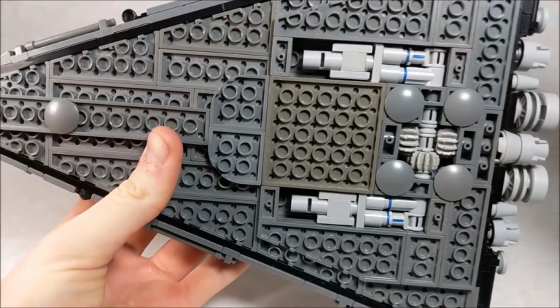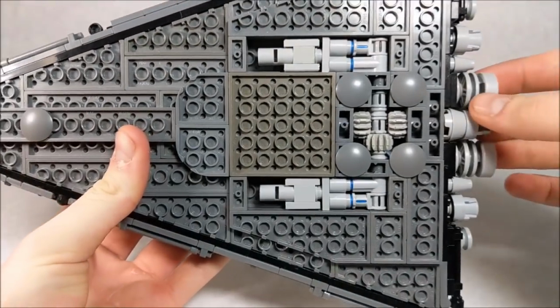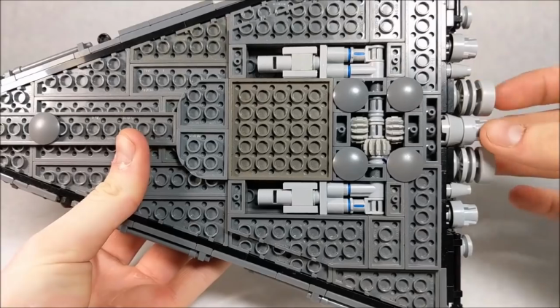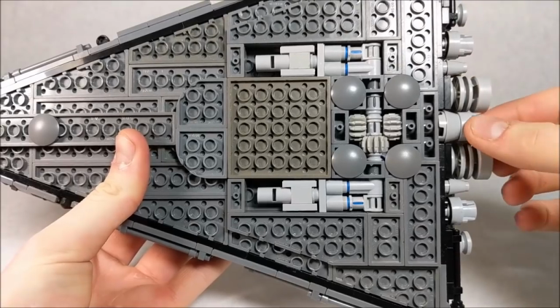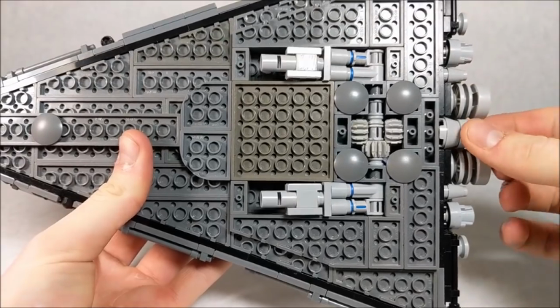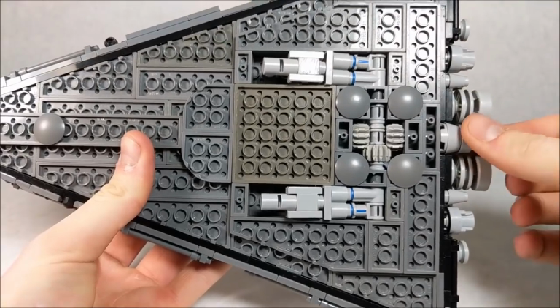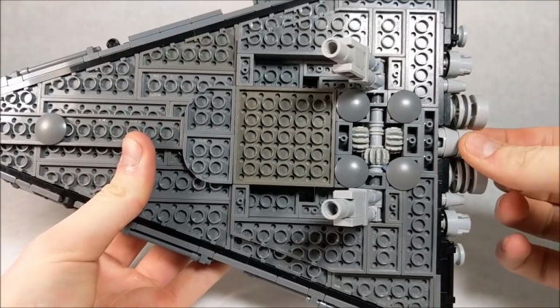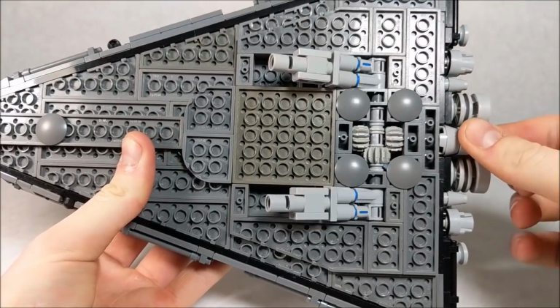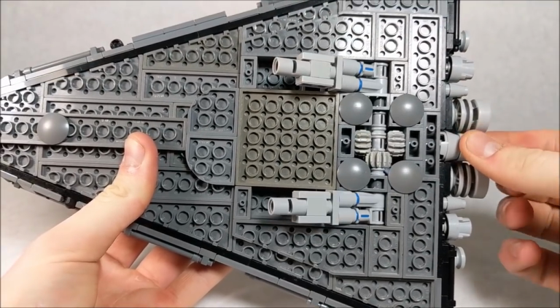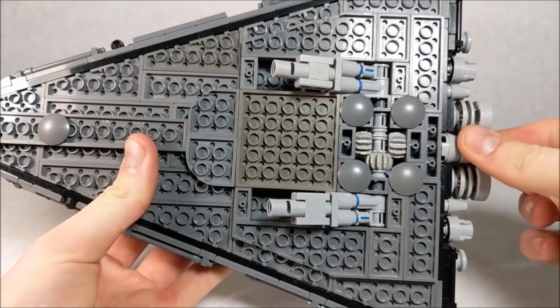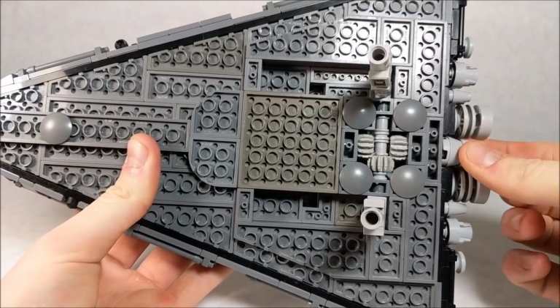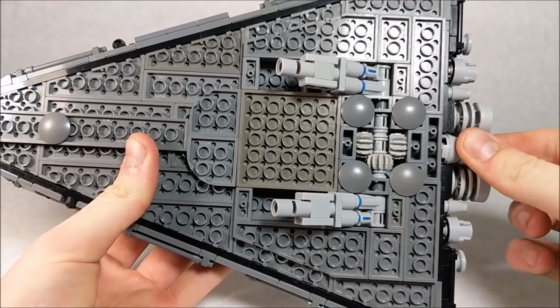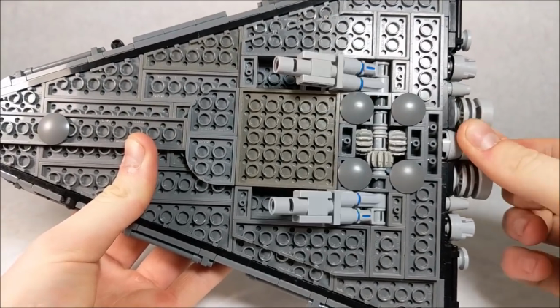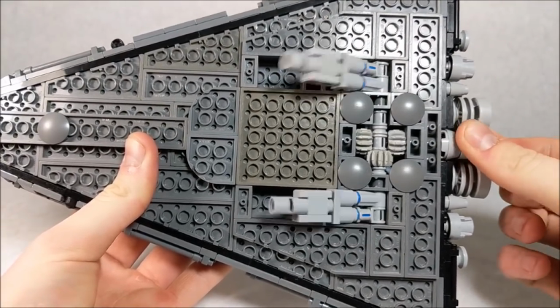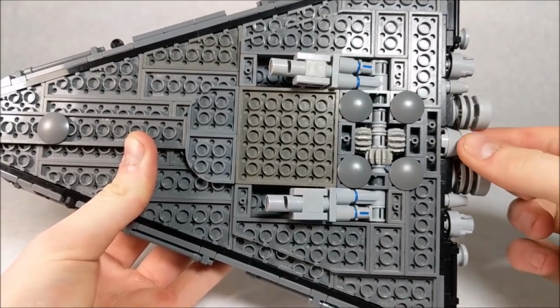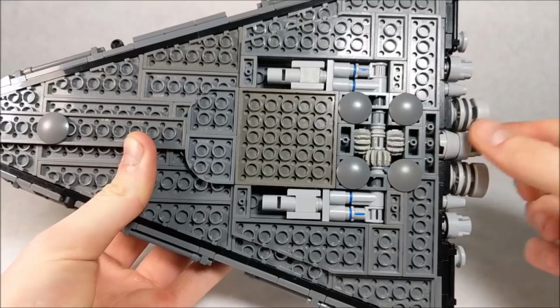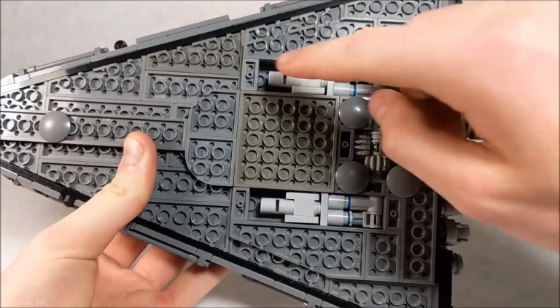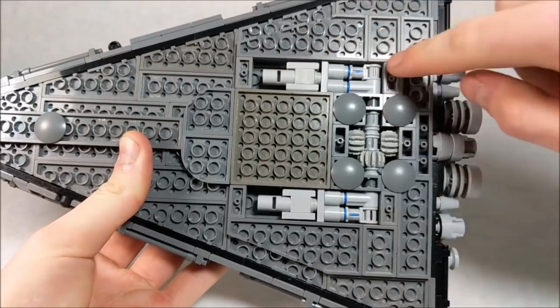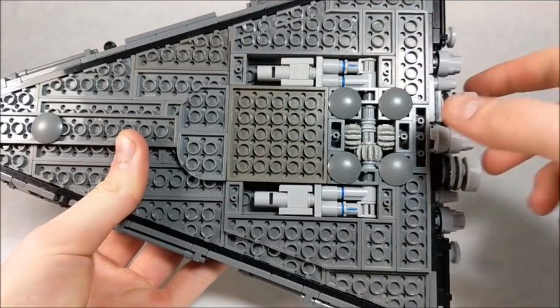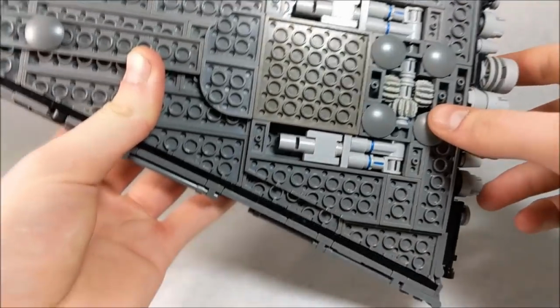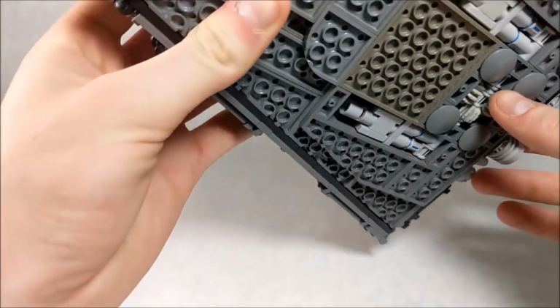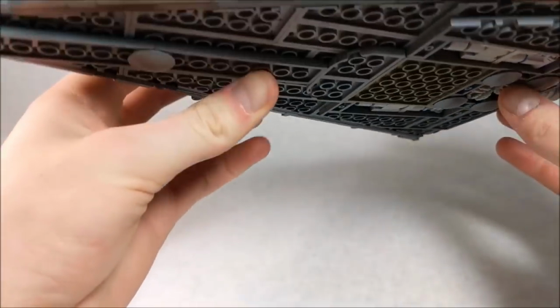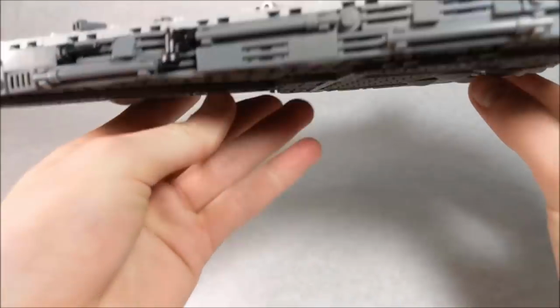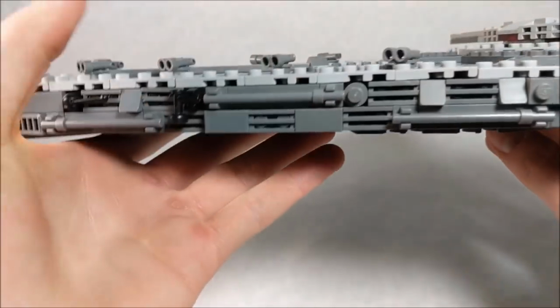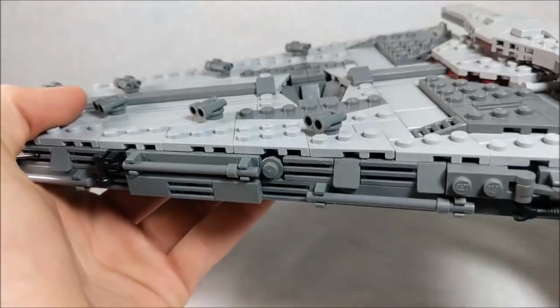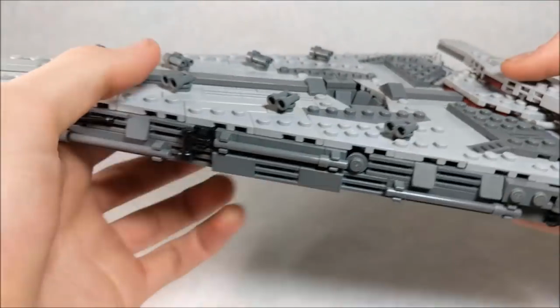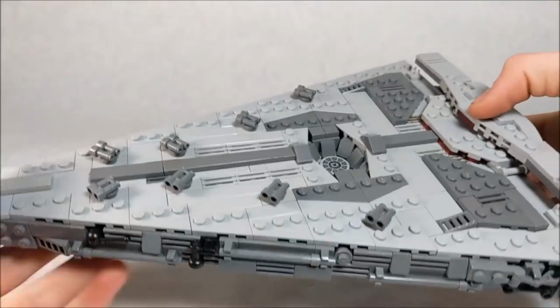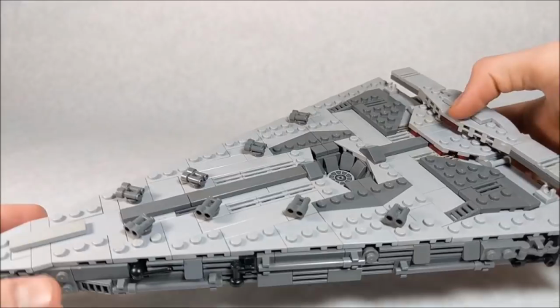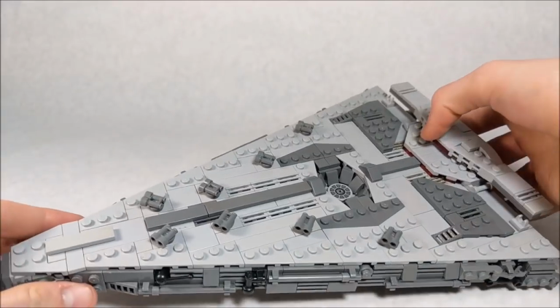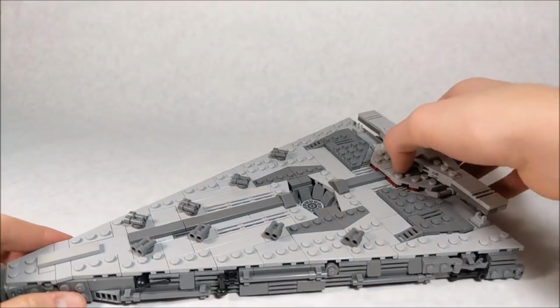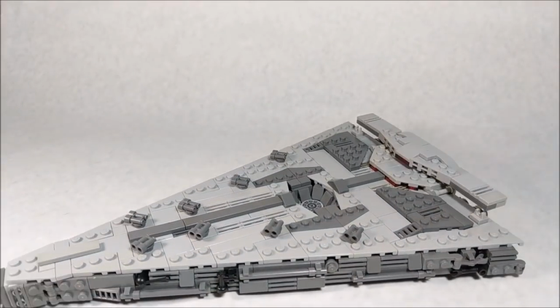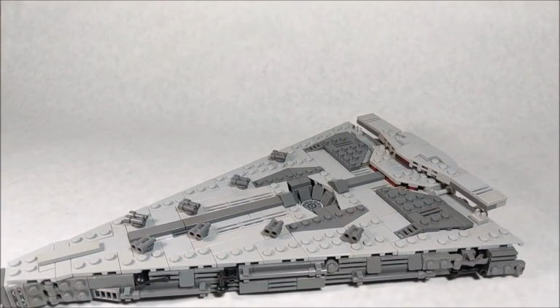Moving the stand to get a better look — you can see you turn those and it's really smooth, really slick. I did want to cover up the mechanism, but I didn't end up doing that. I think it's fine just for the purposes of this MOC.